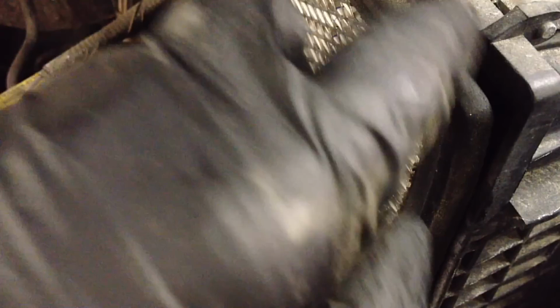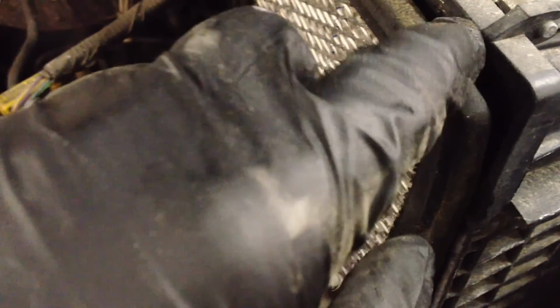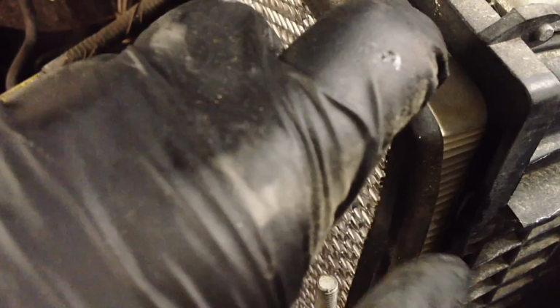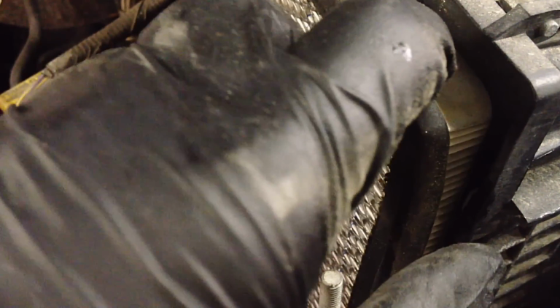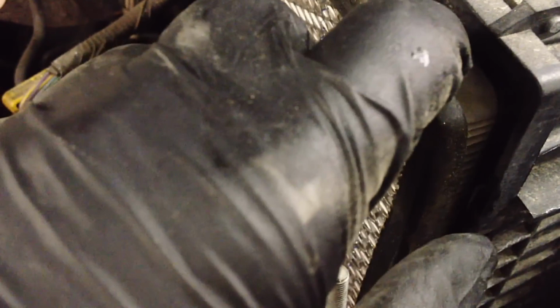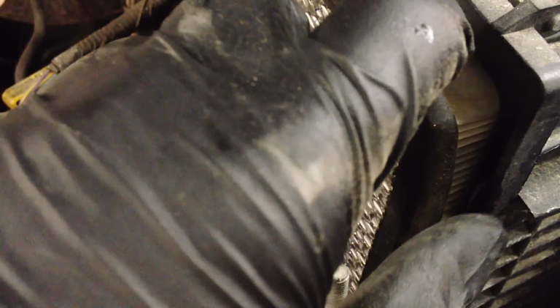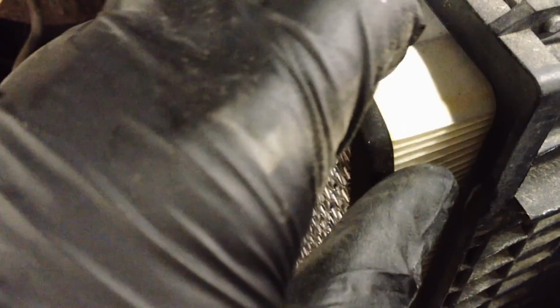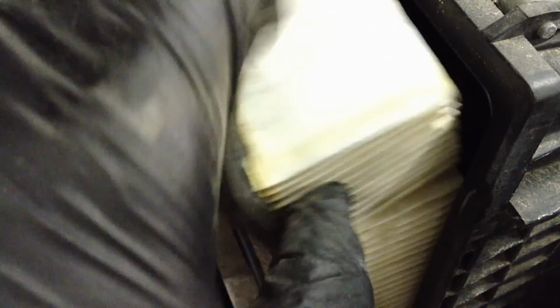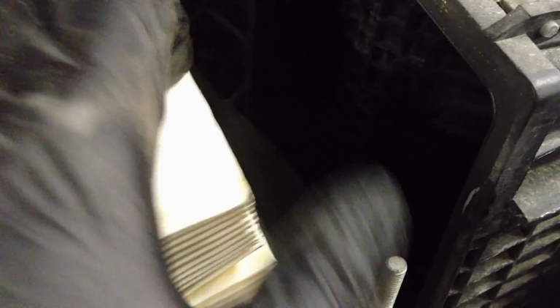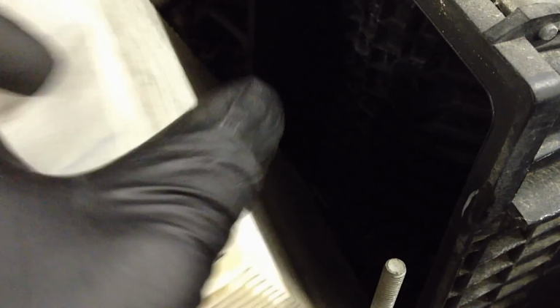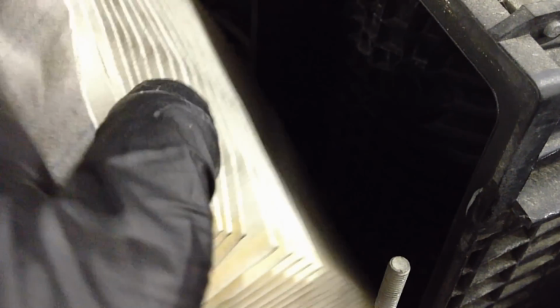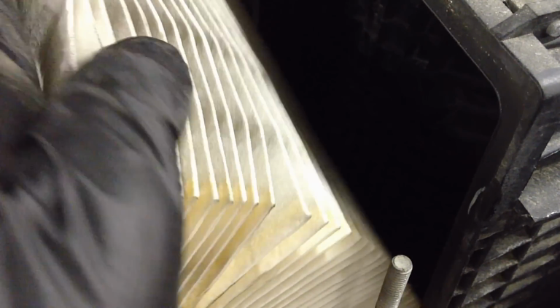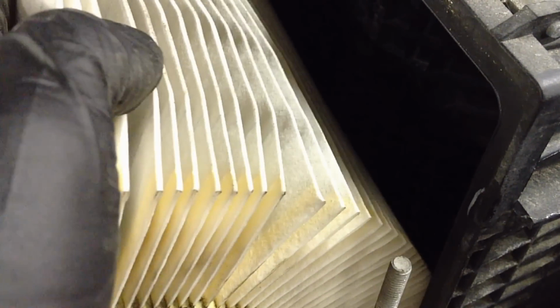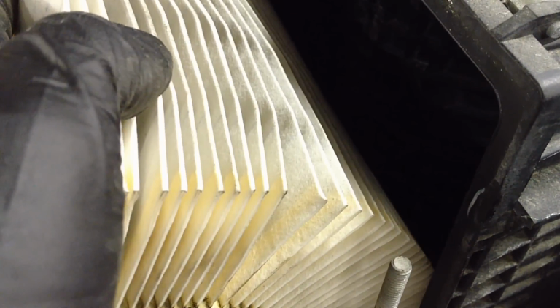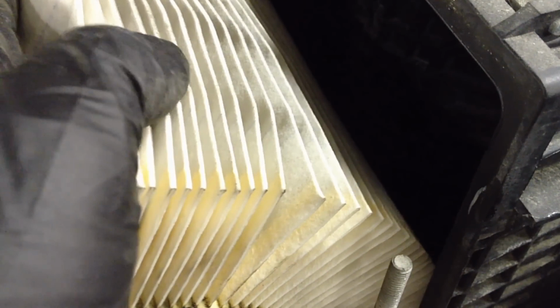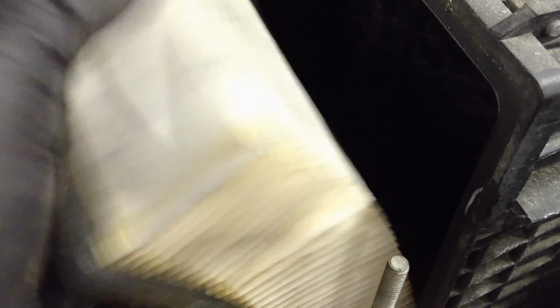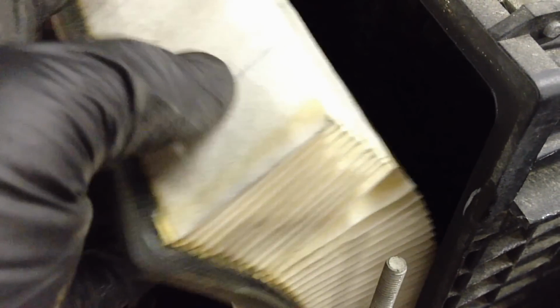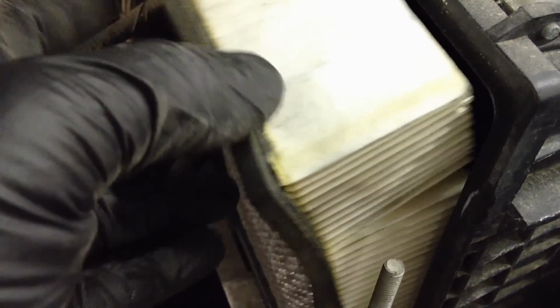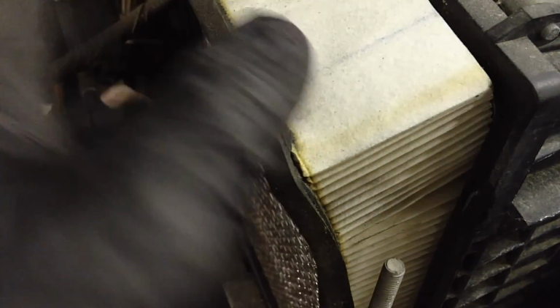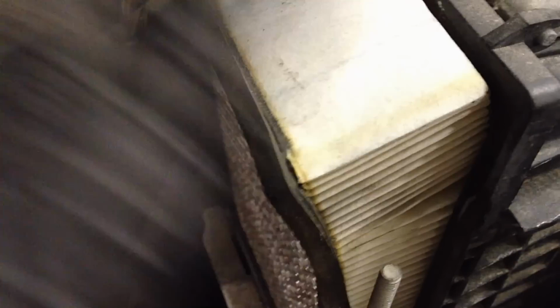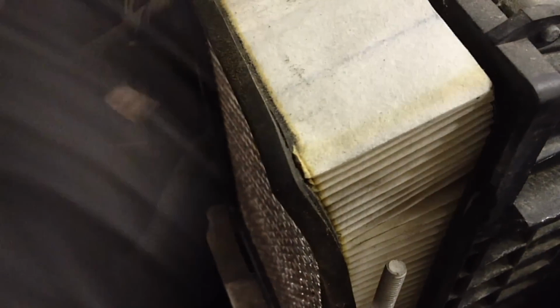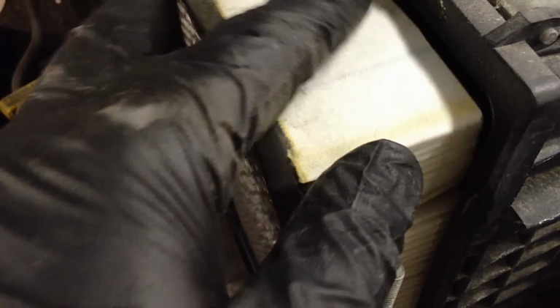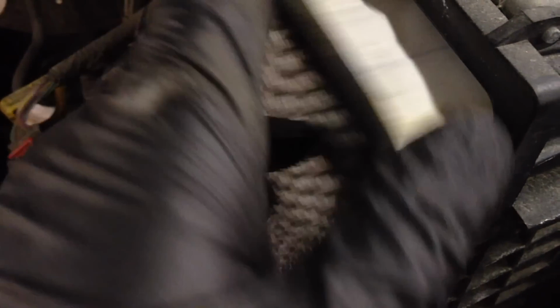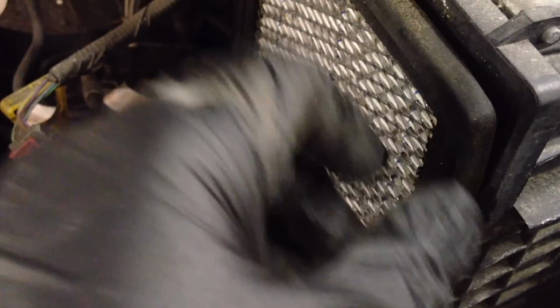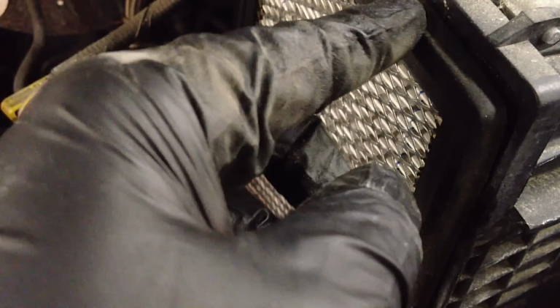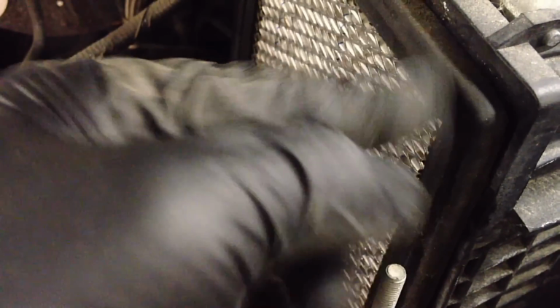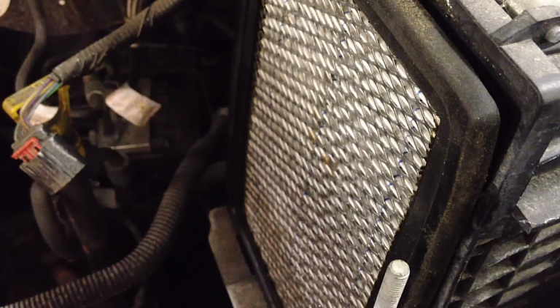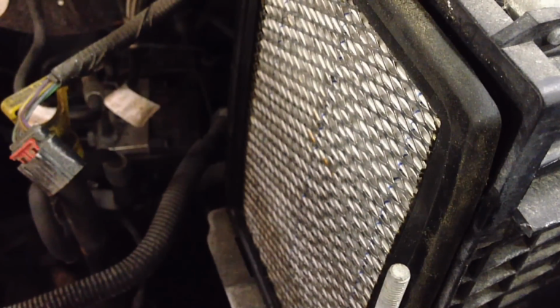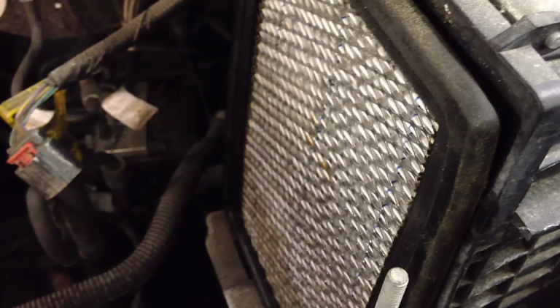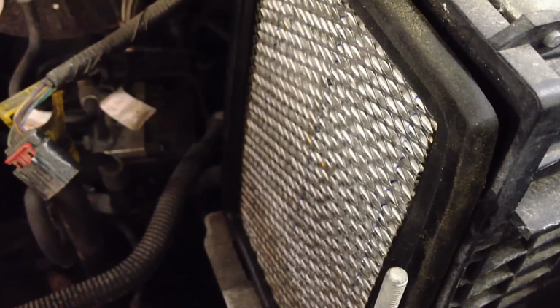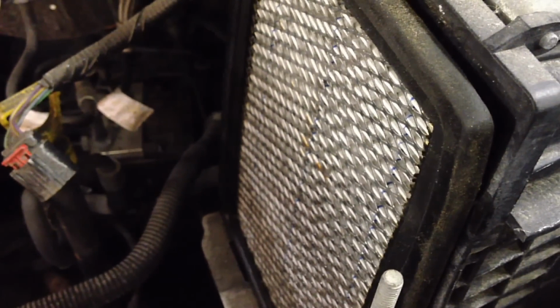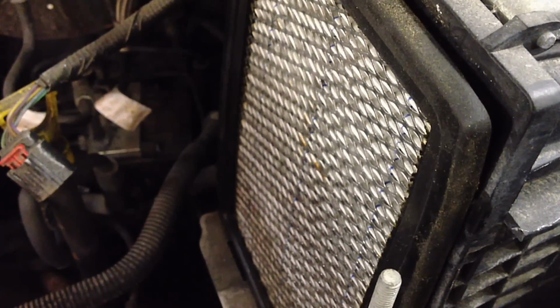So you want to make sure you have the proper size air filter for your application and that you buy a quality one. Motorcraft ones have nice thick seals on them and they work just fine — never had an issue, never seen a collapse.